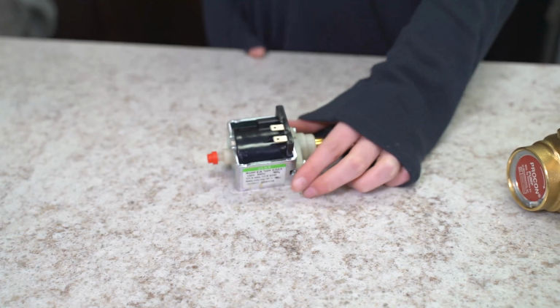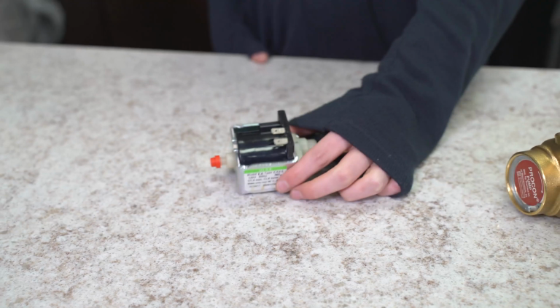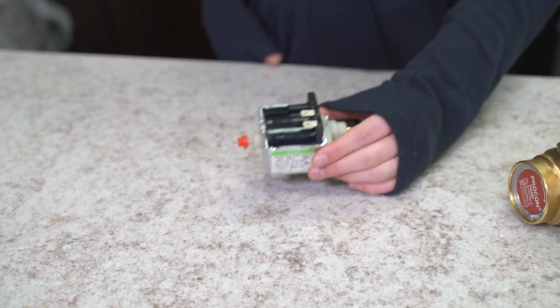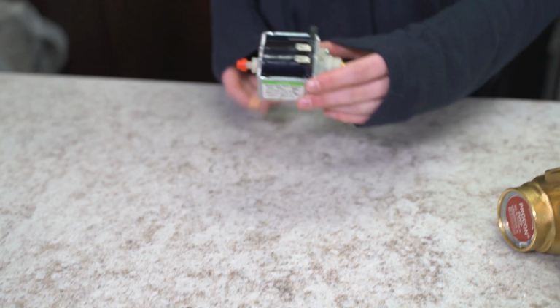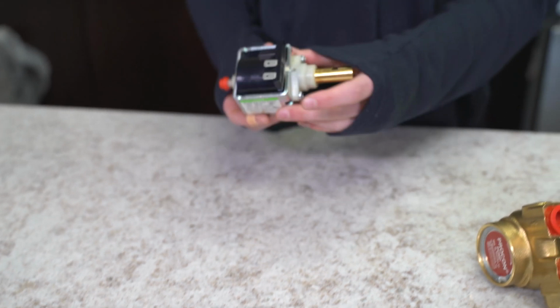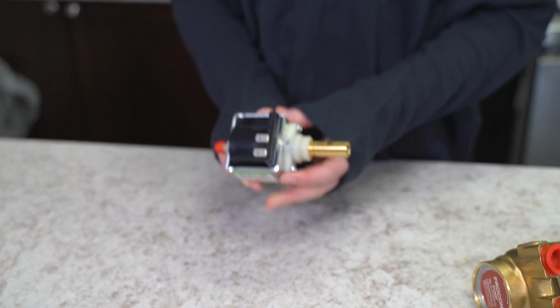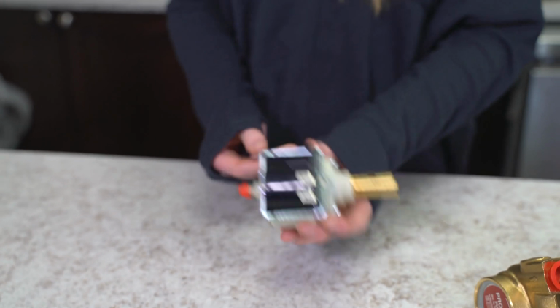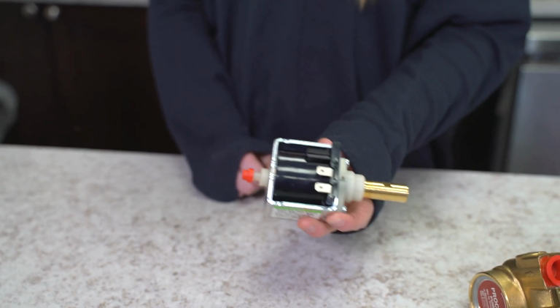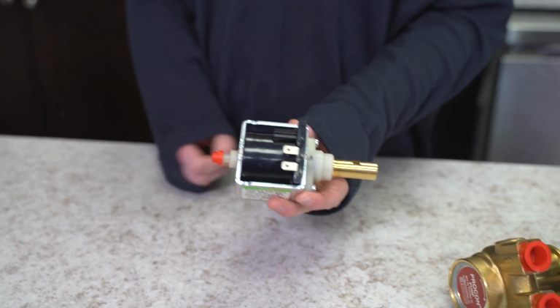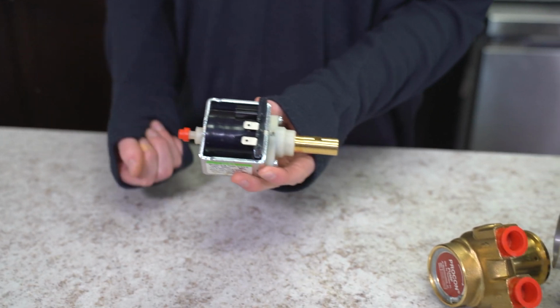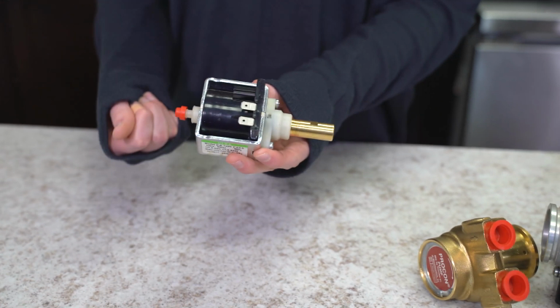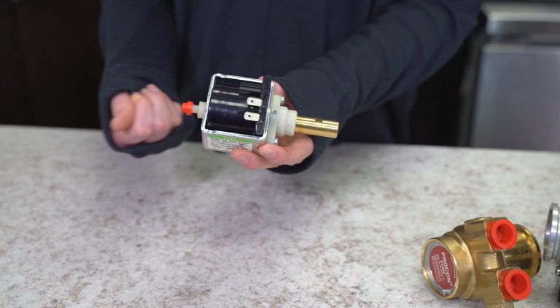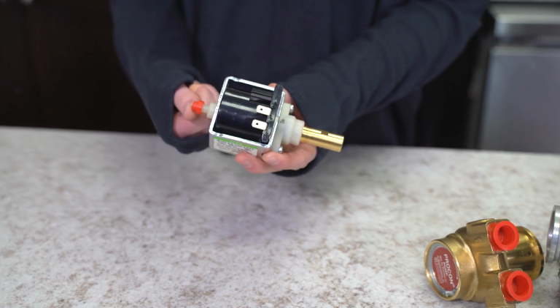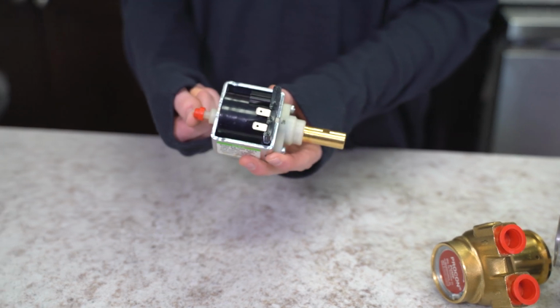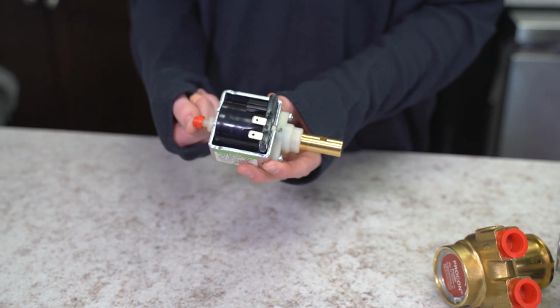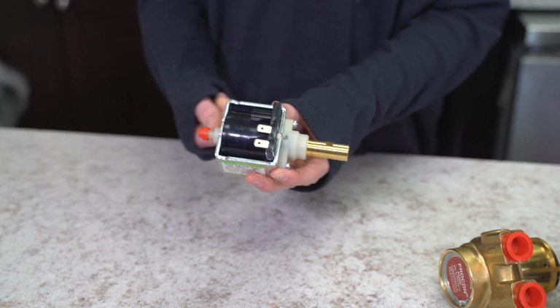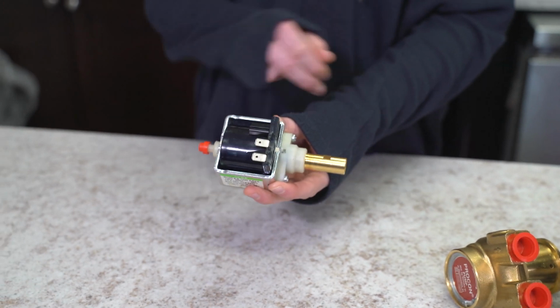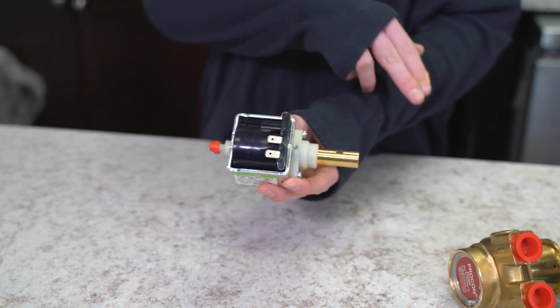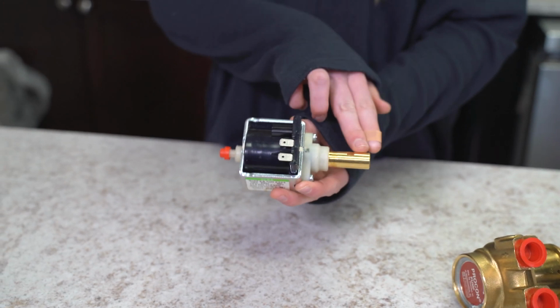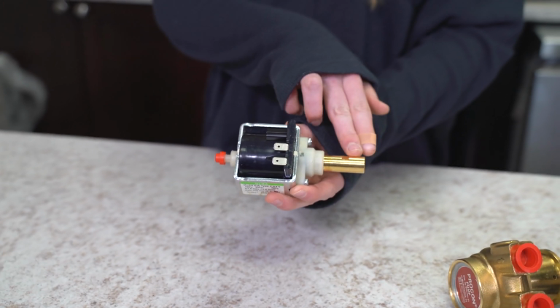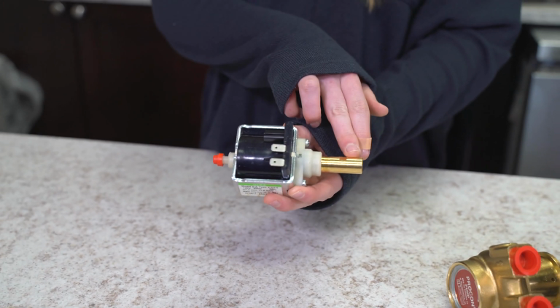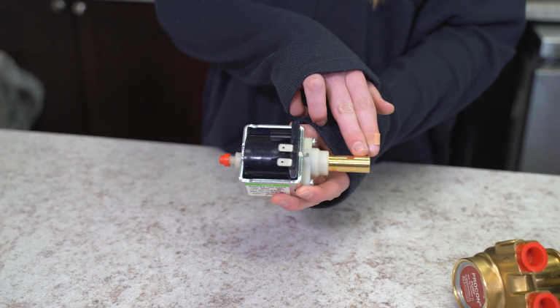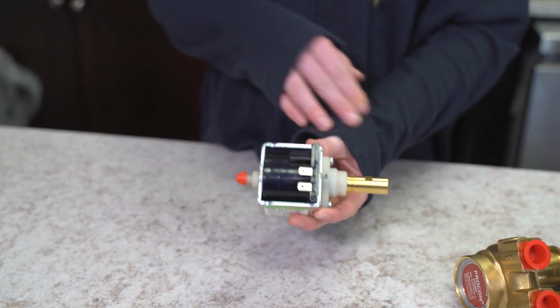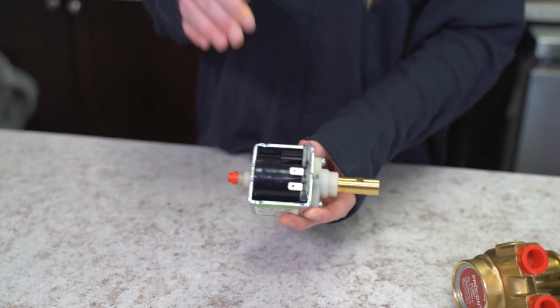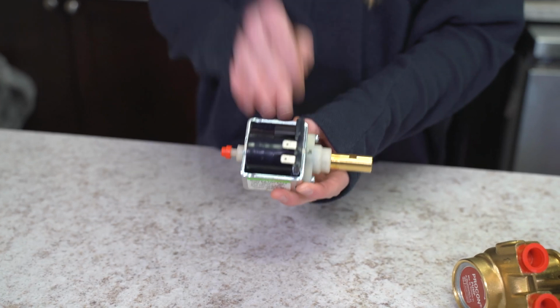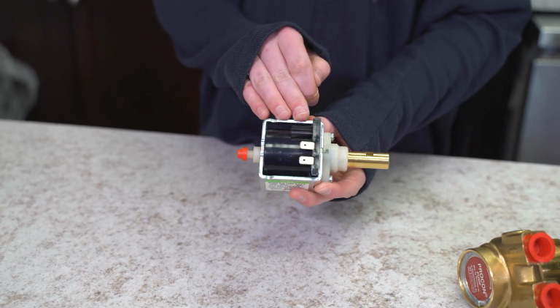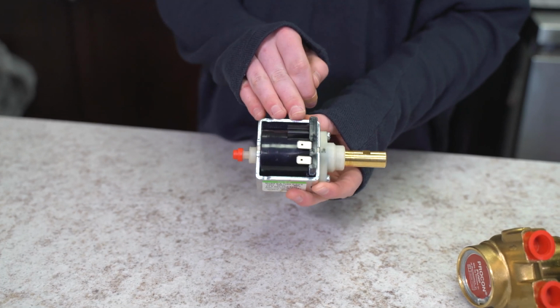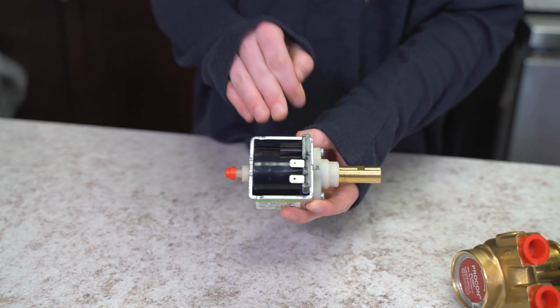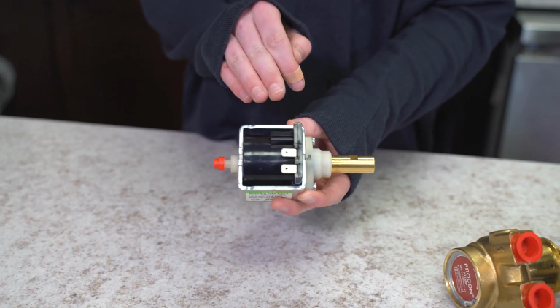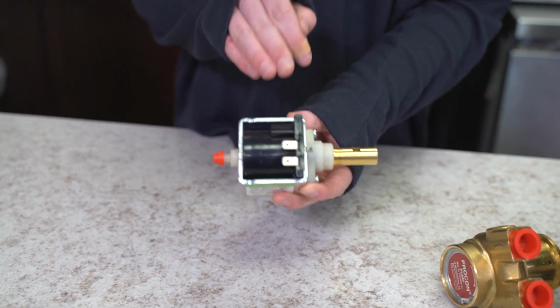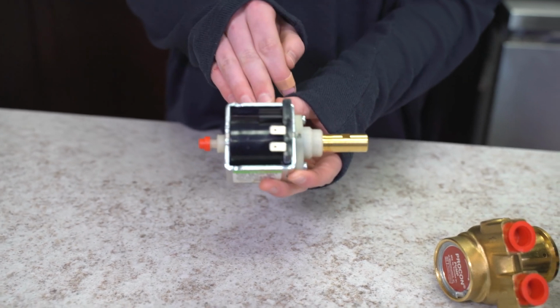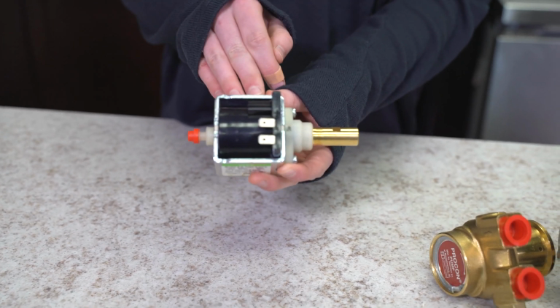So this is a vibration pump. We have our input over here, our output over here, and our motor in the middle. It's a very small motor.